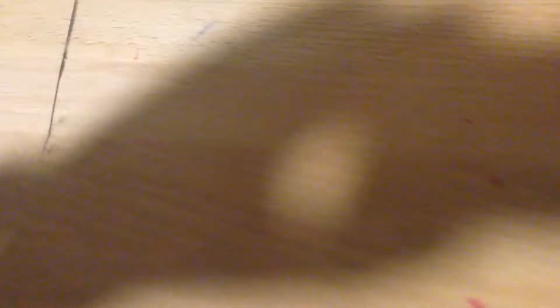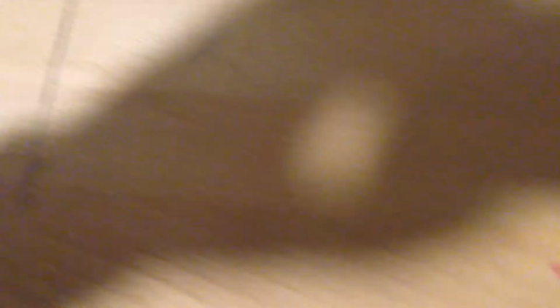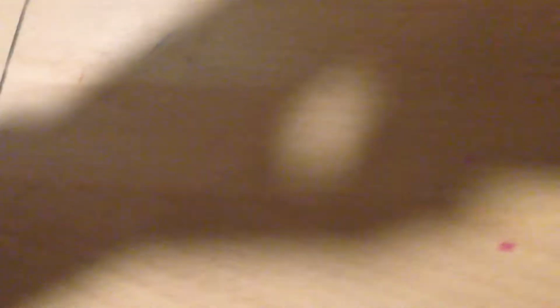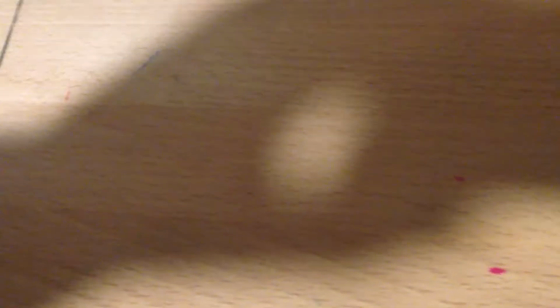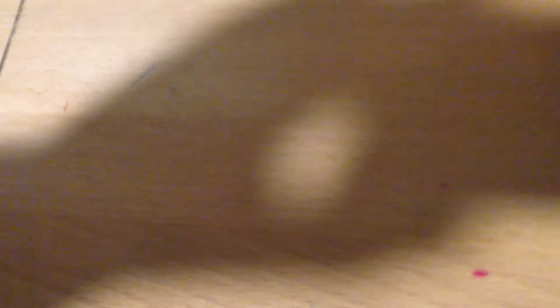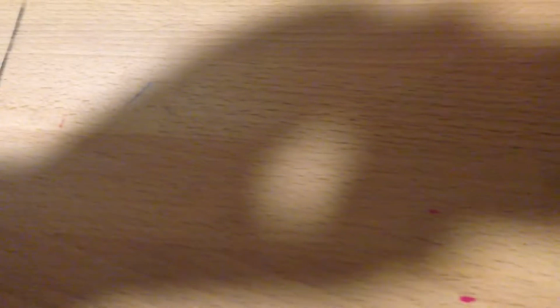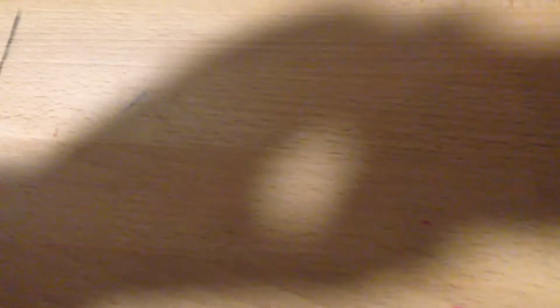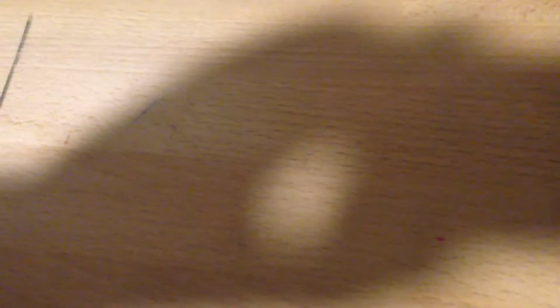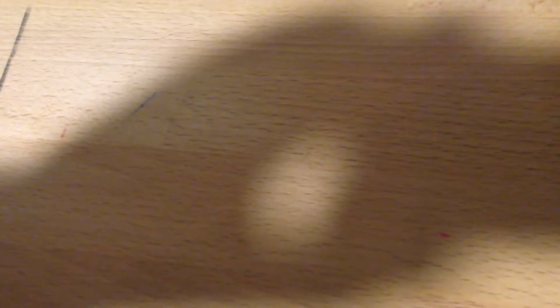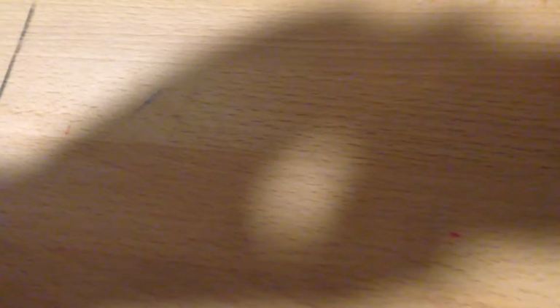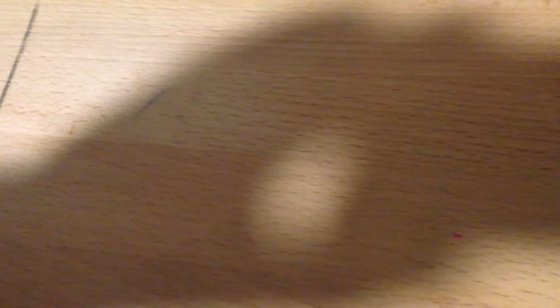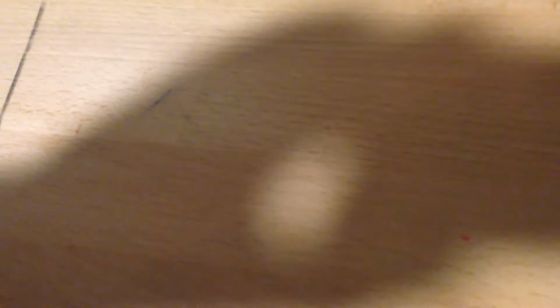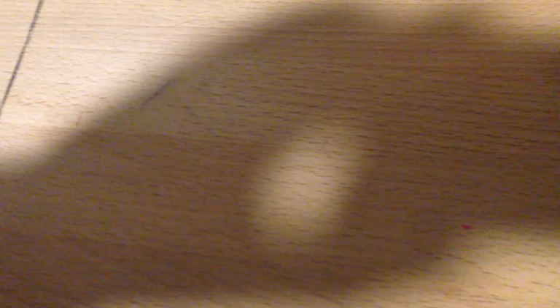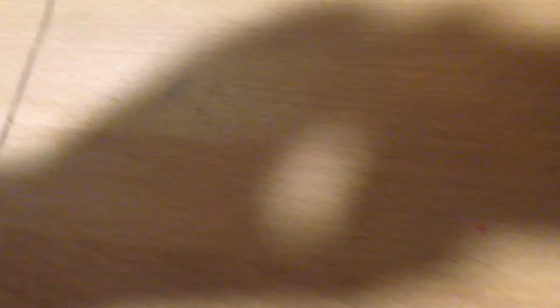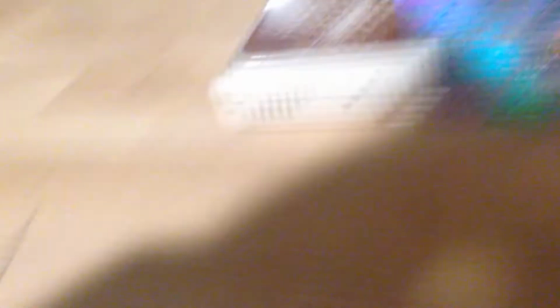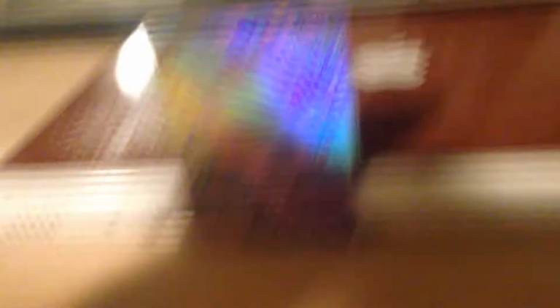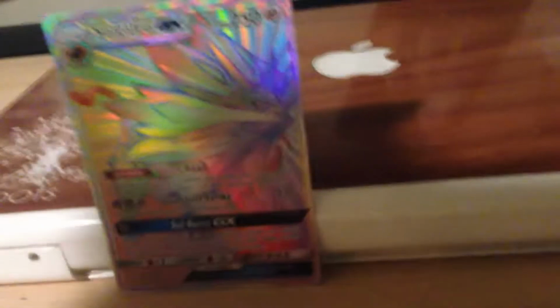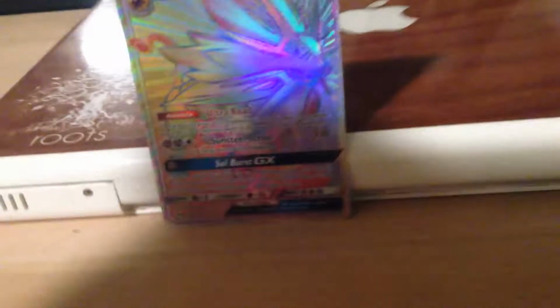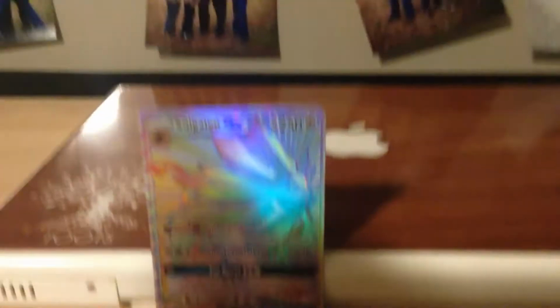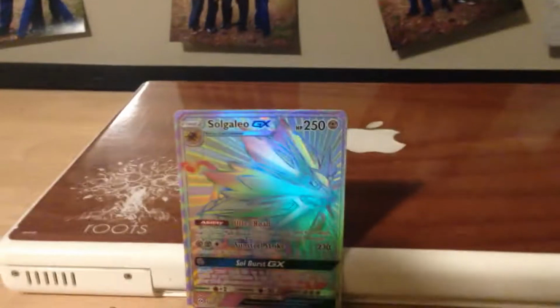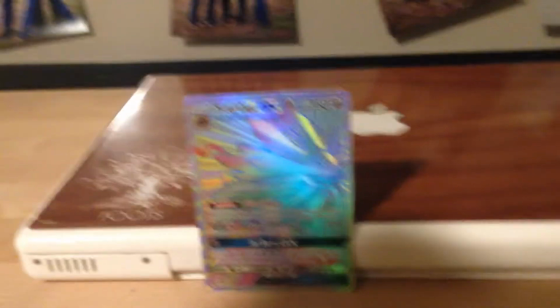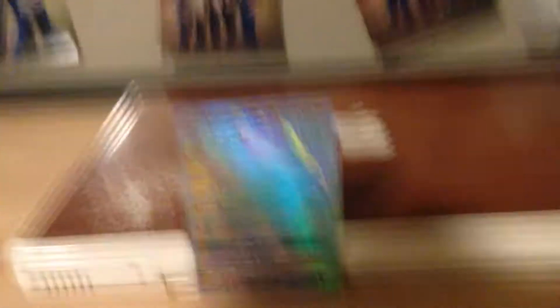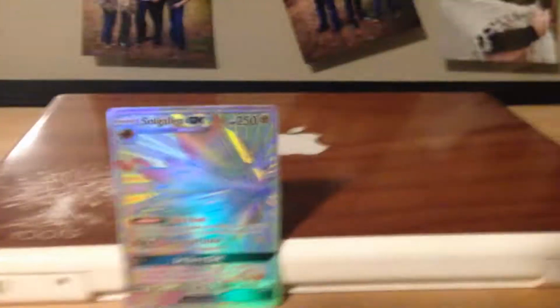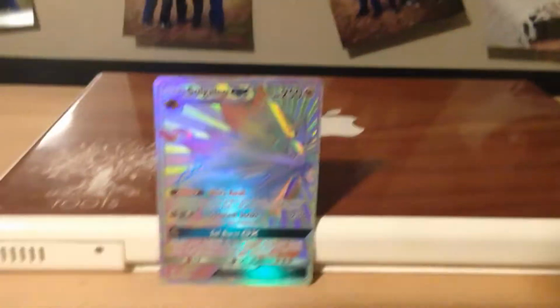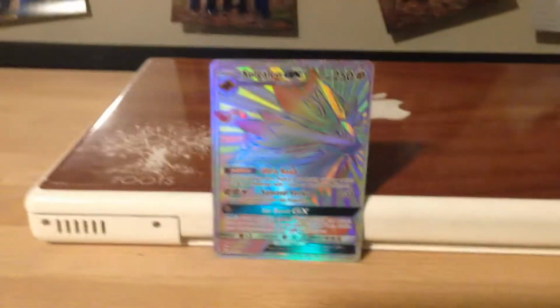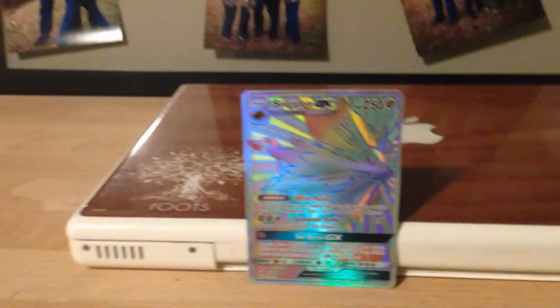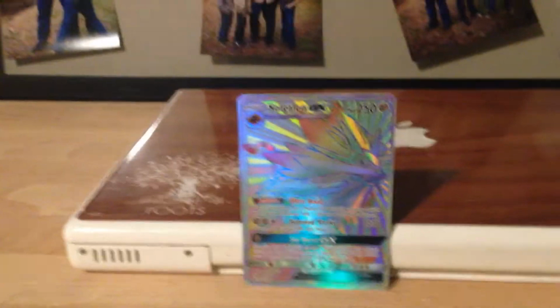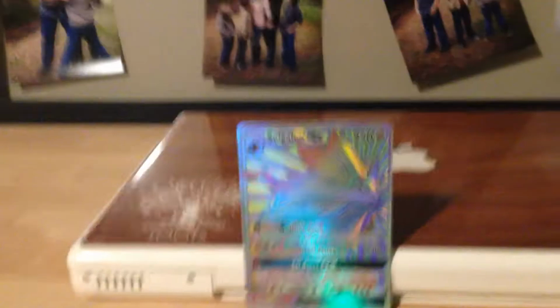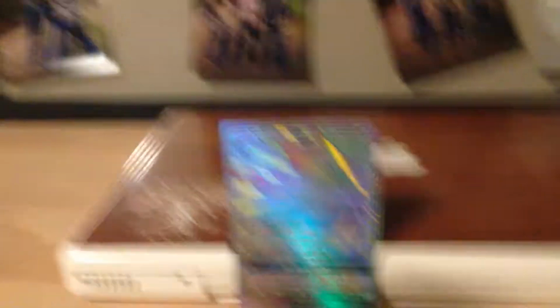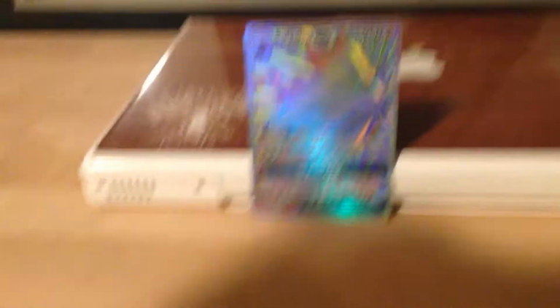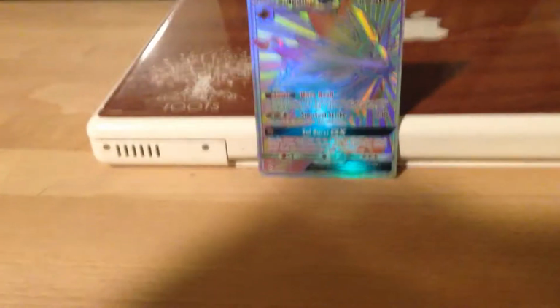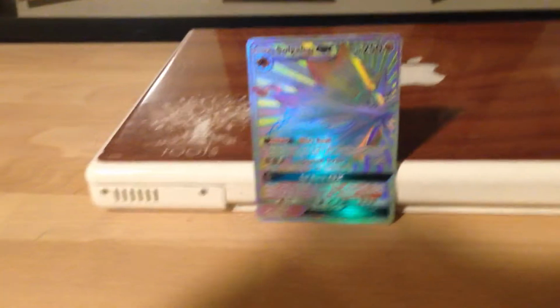If you guys want to buy this card online, it's about 10 bucks — pretty decent — but he got it from the pack, so only like 4 bucks.